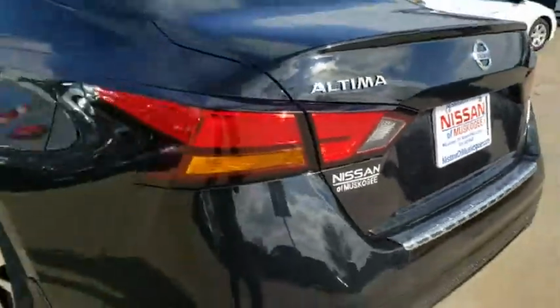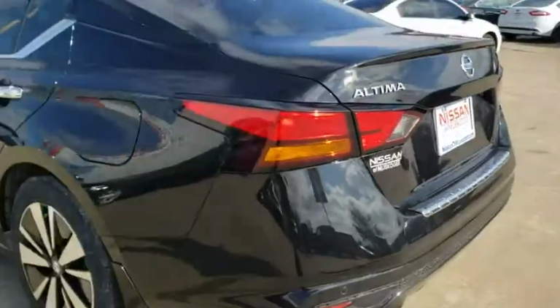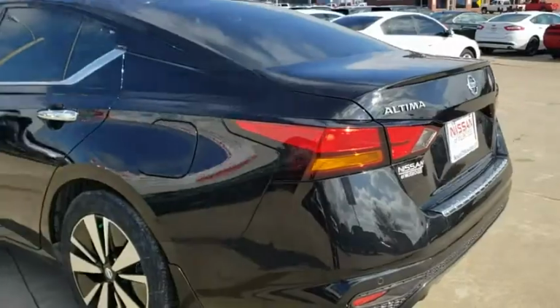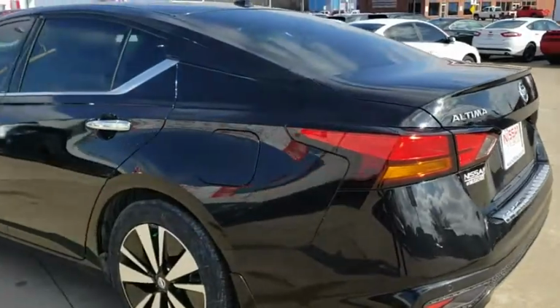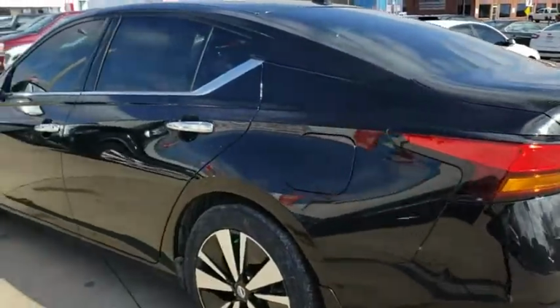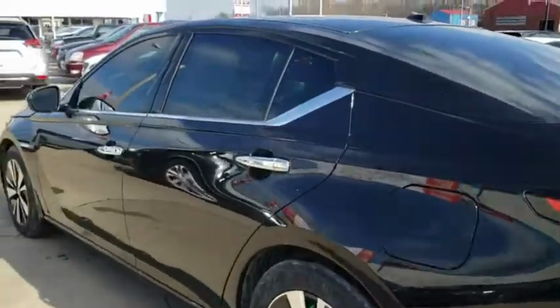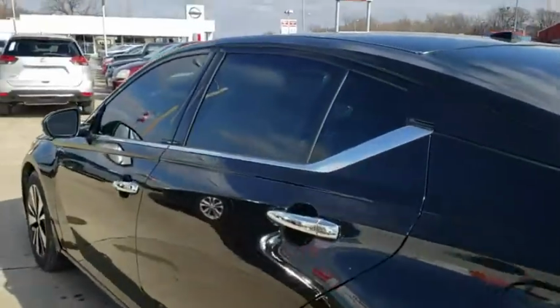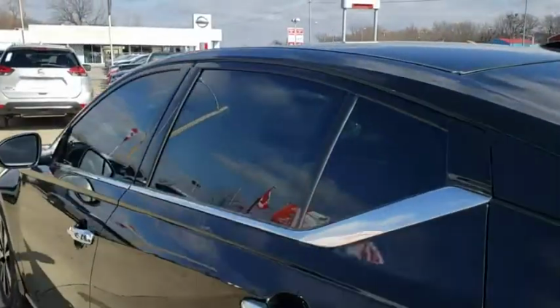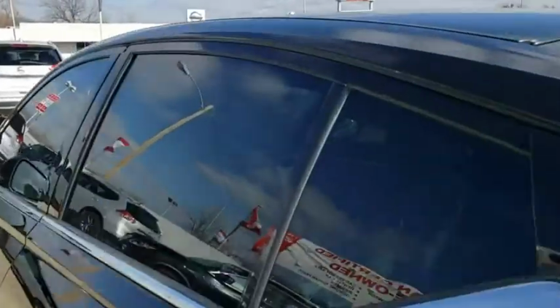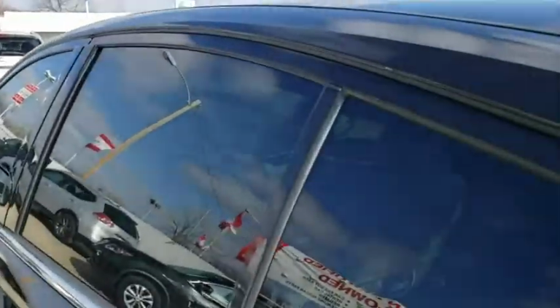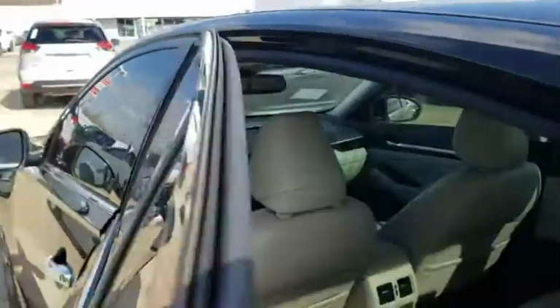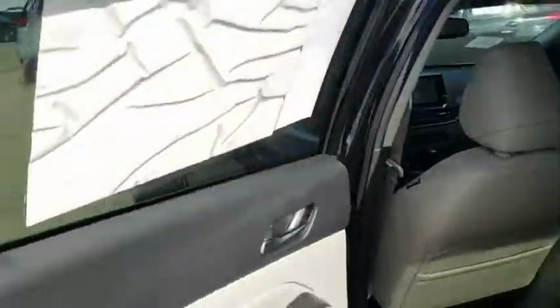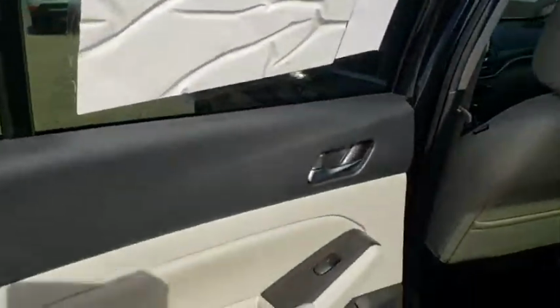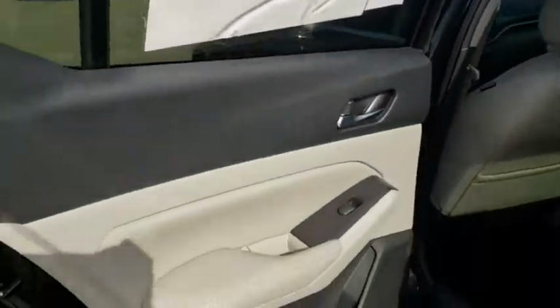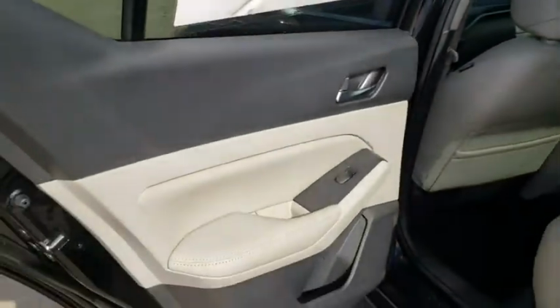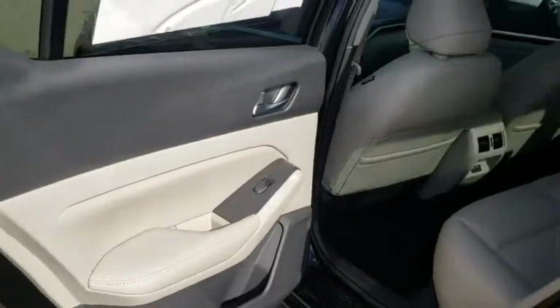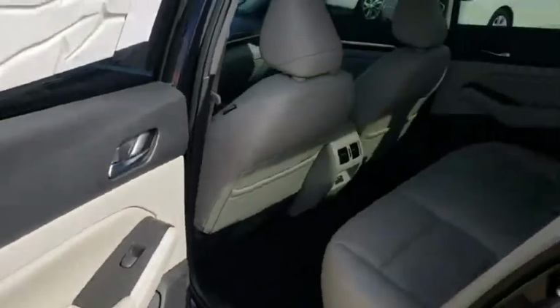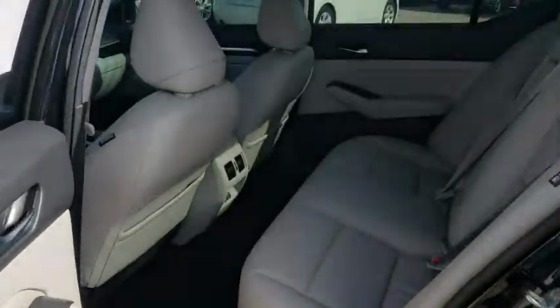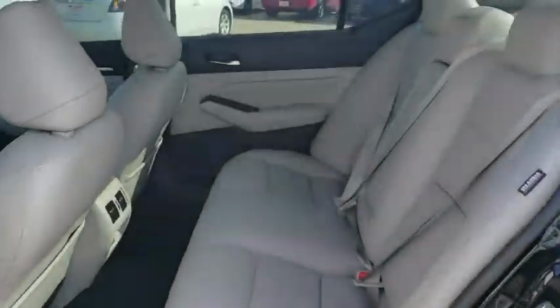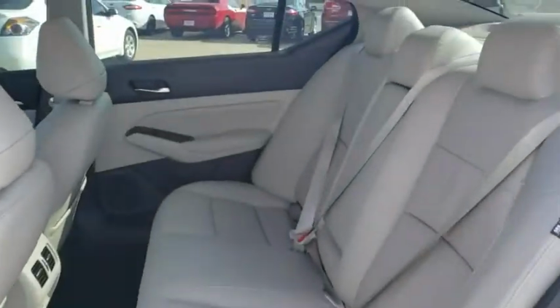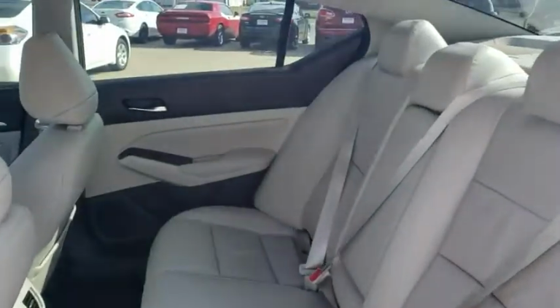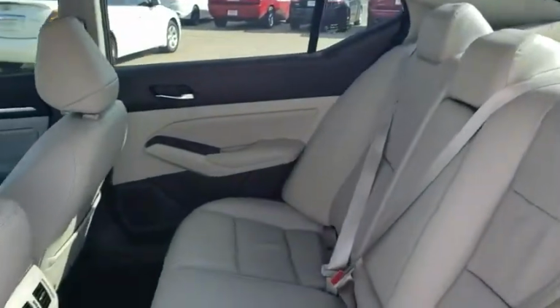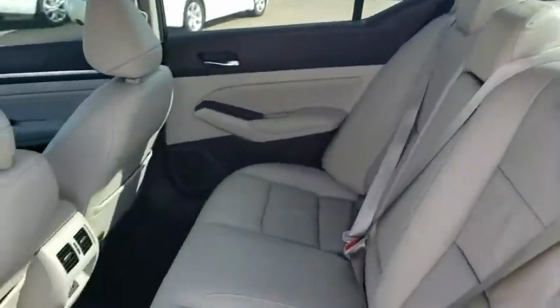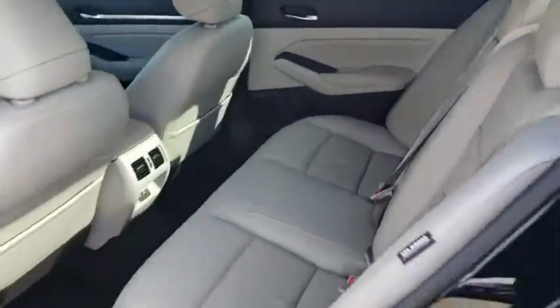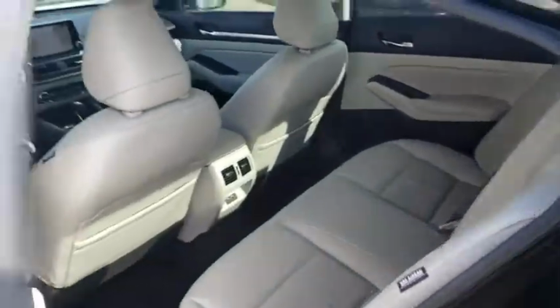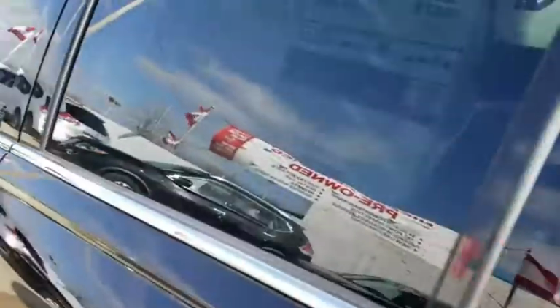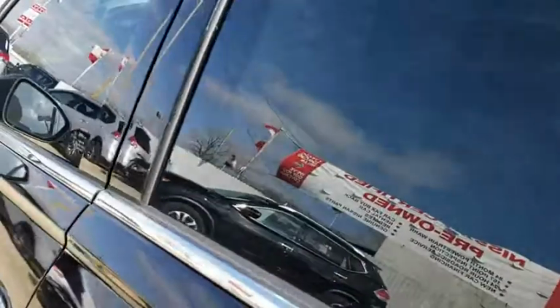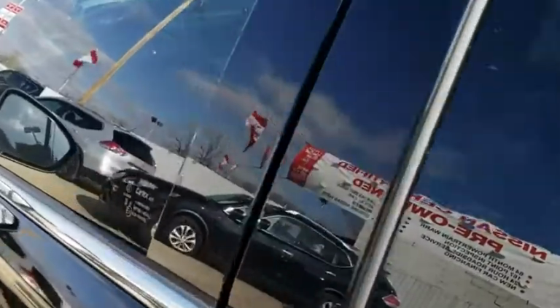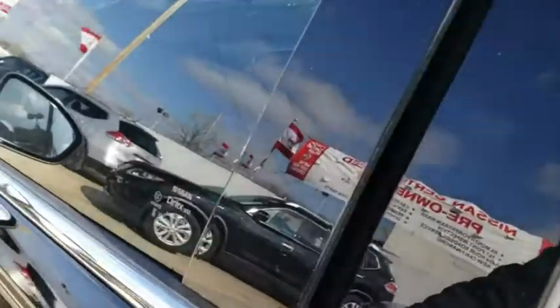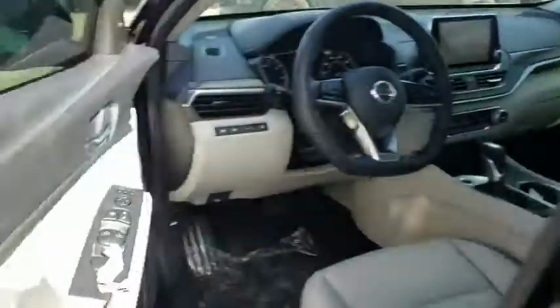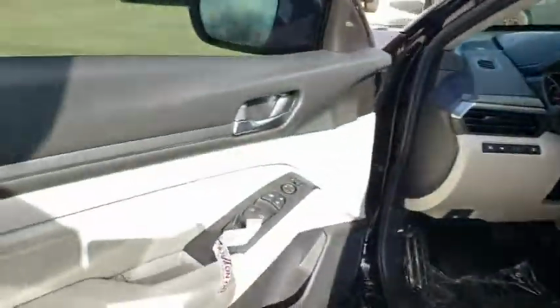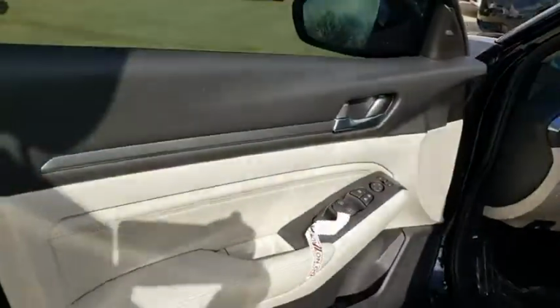Here are some of this vehicle's great options: power passenger seat, traction control, steering wheel audio controls, navigation system, anti-lock braking system, remote engine start, stability control, backup camera.